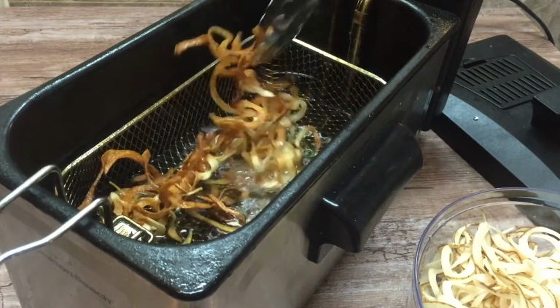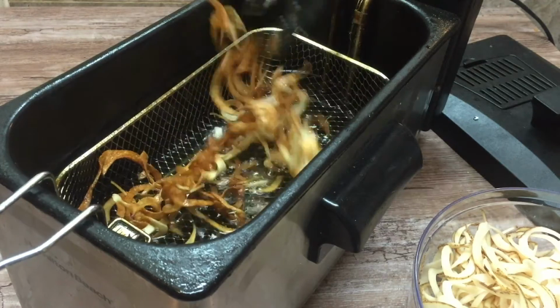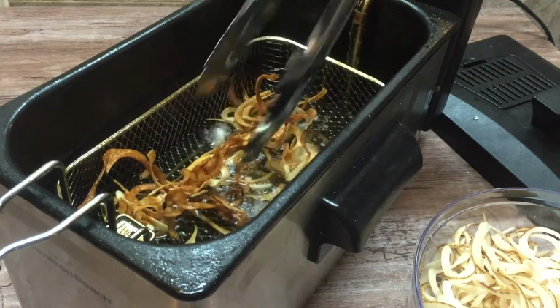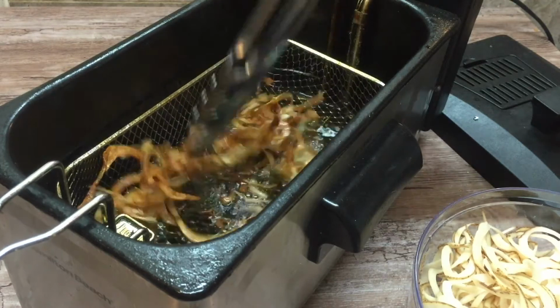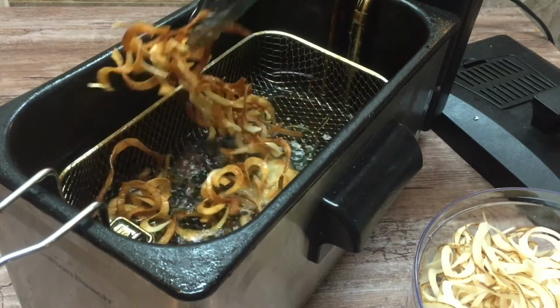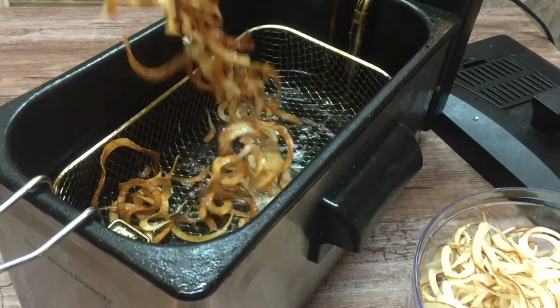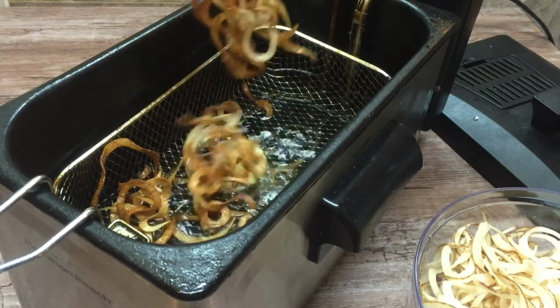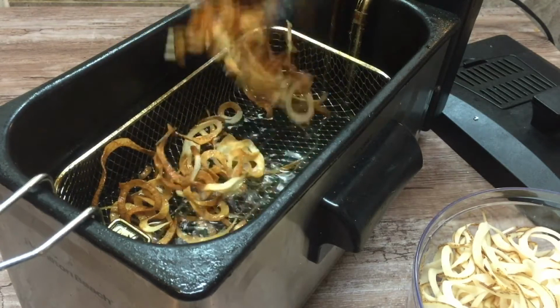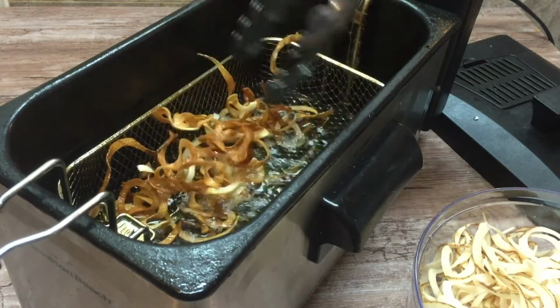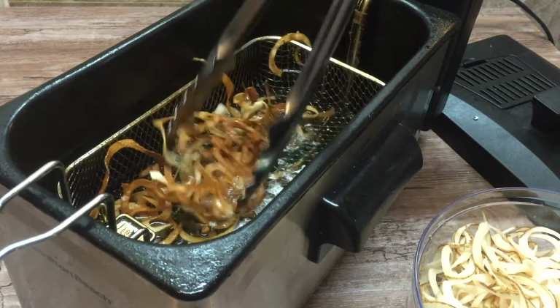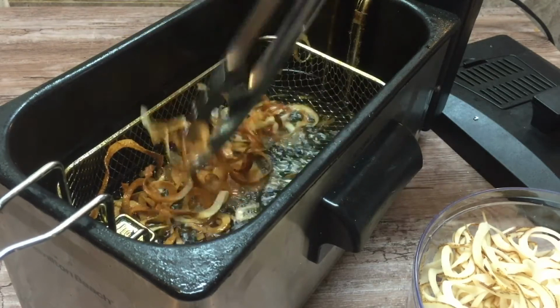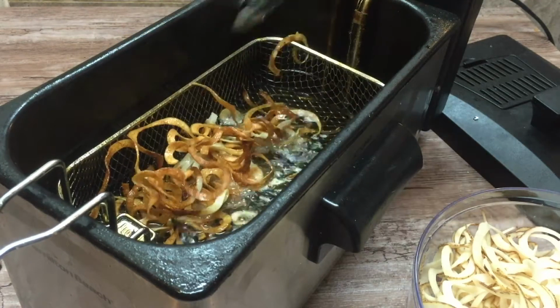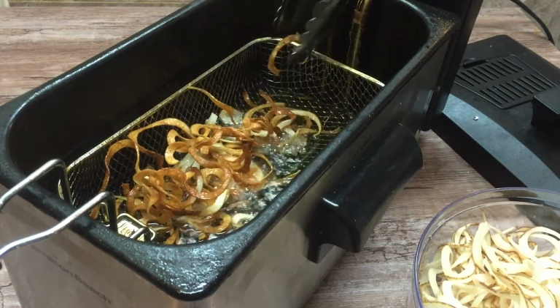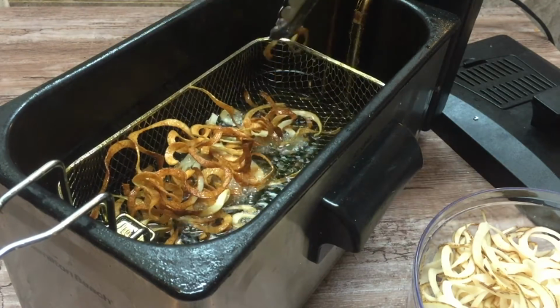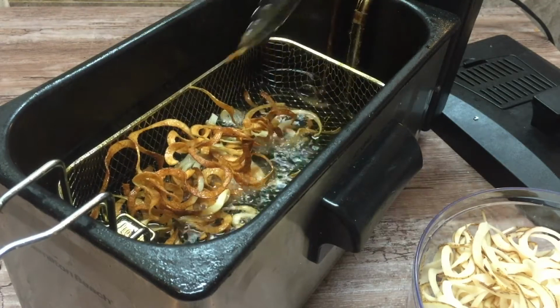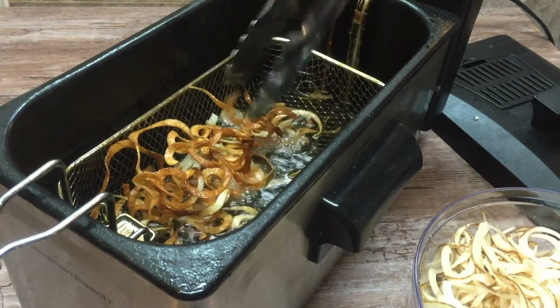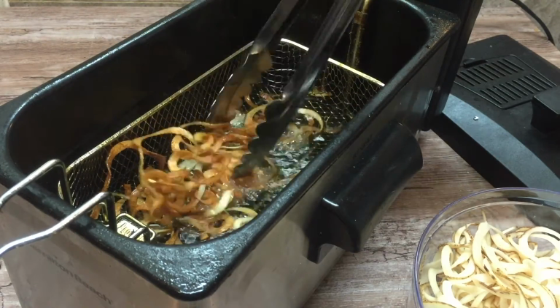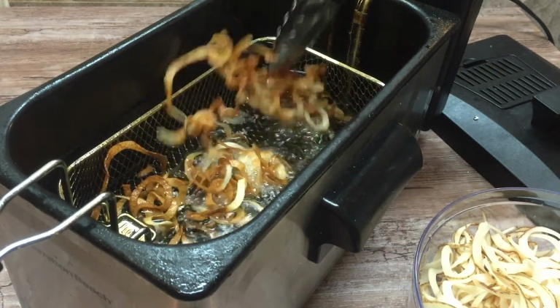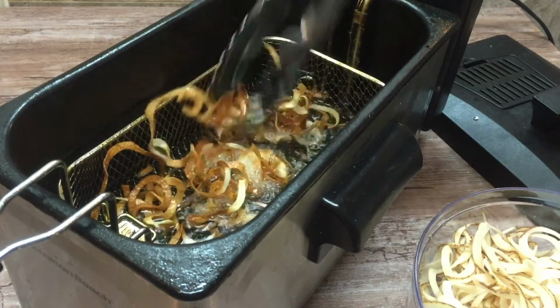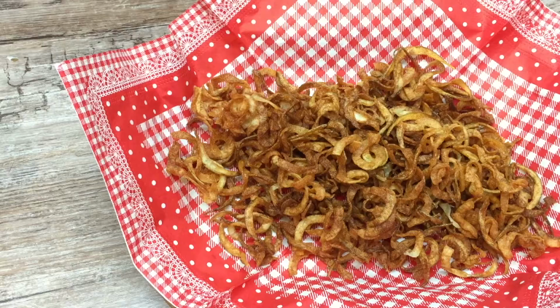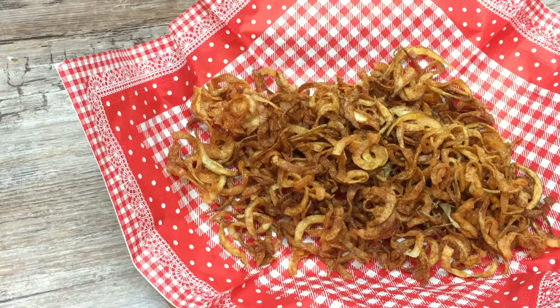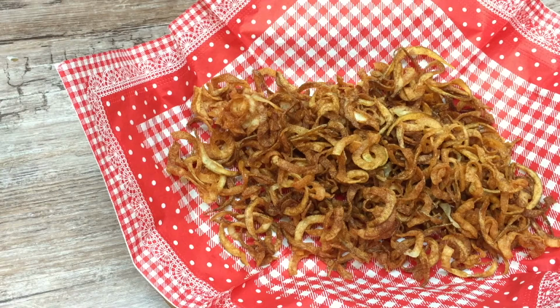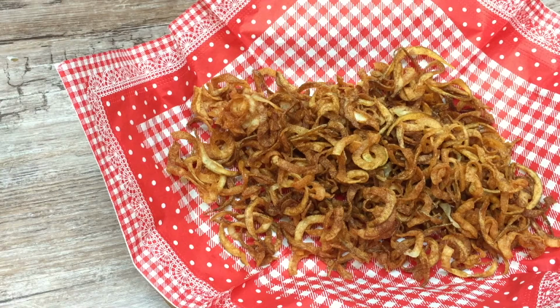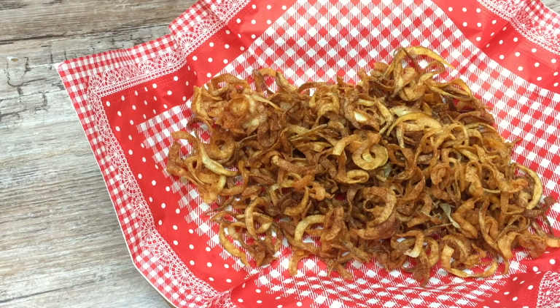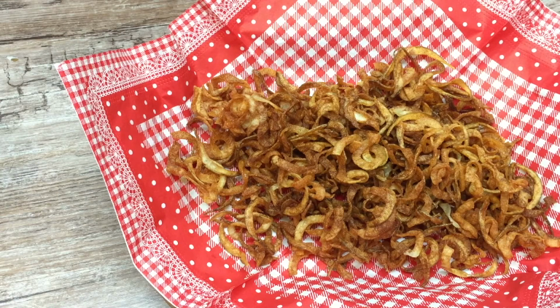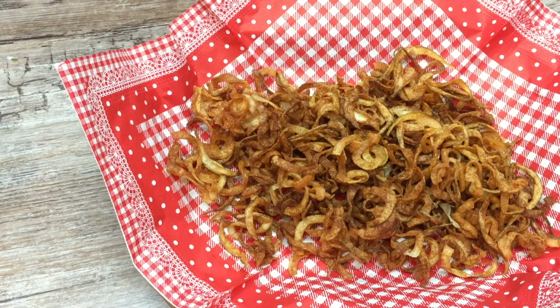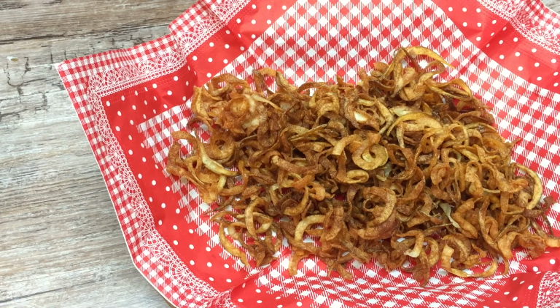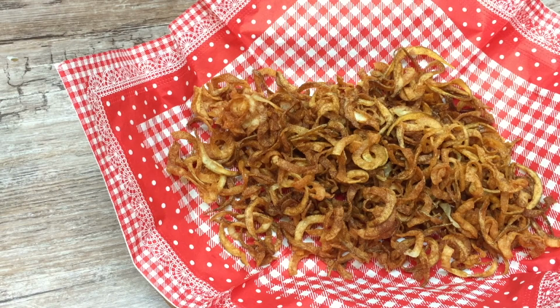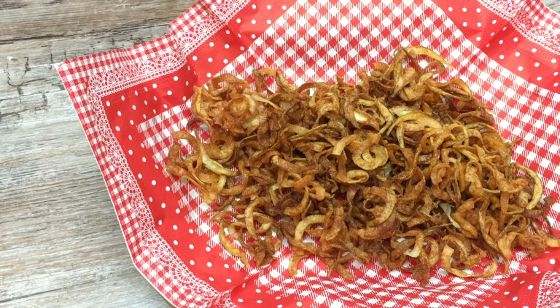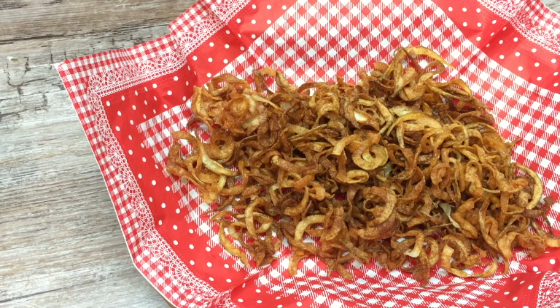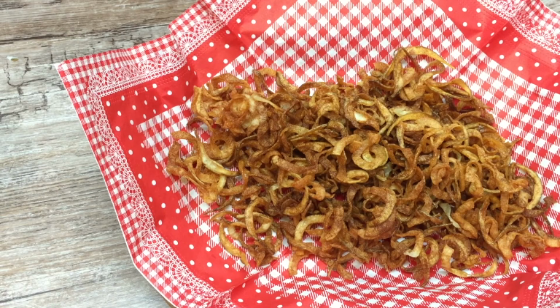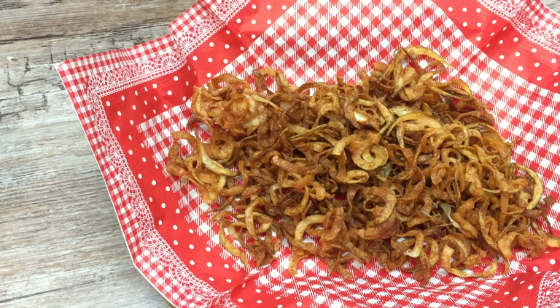Thank you for watching my video. Please like, comment, and subscribe. Check out the links down below for the Sharfer Pro spiralizer, watch my previous video, and bye!